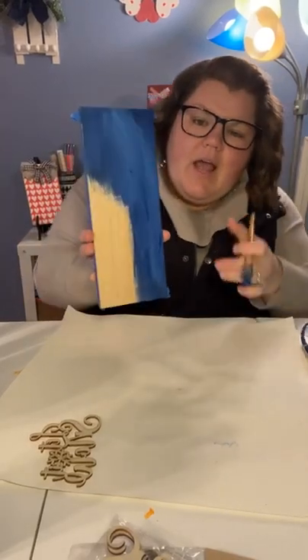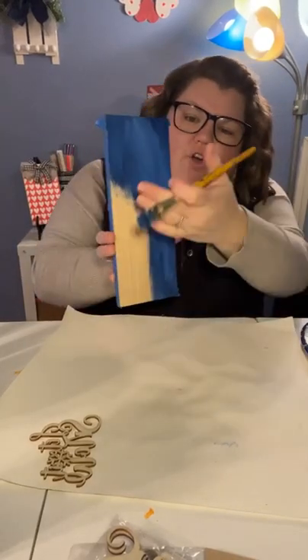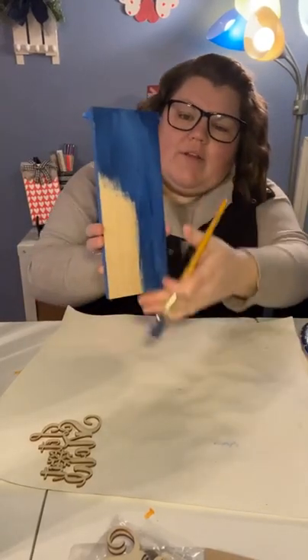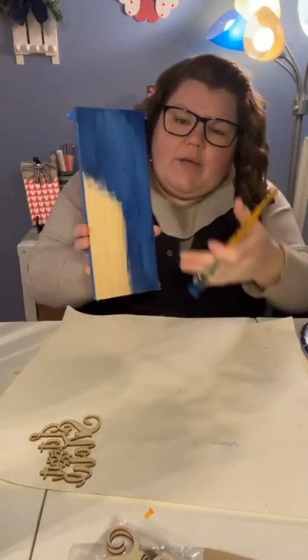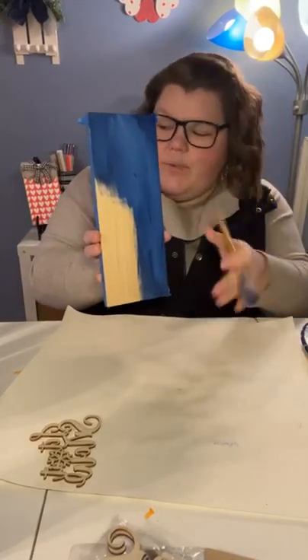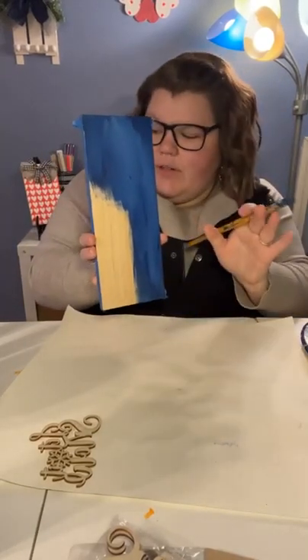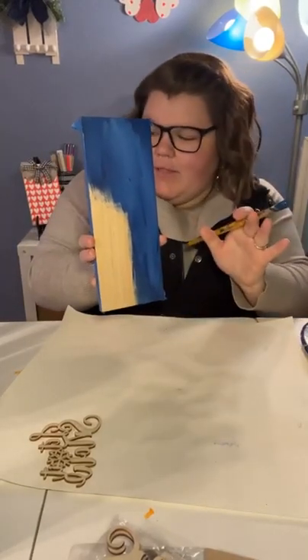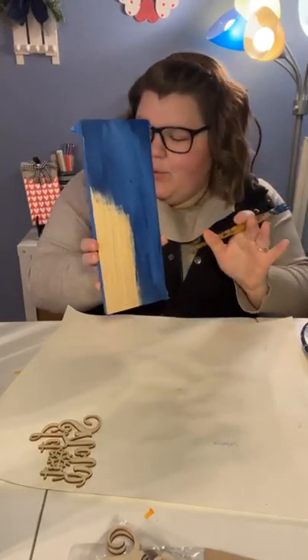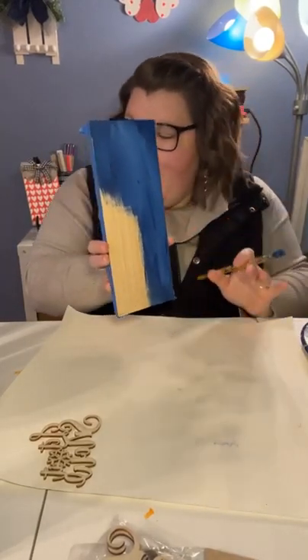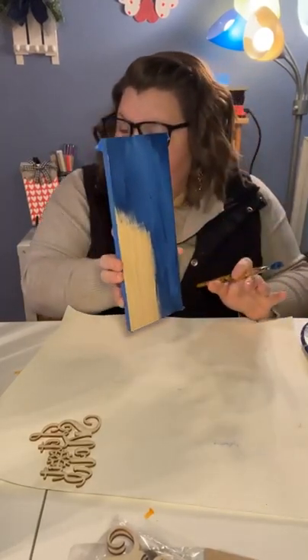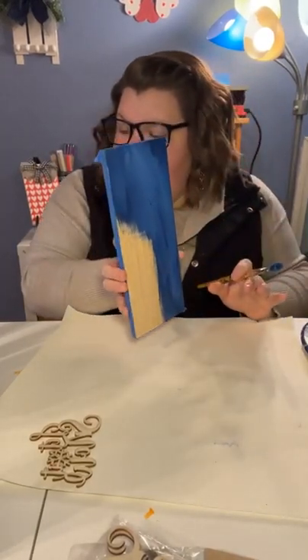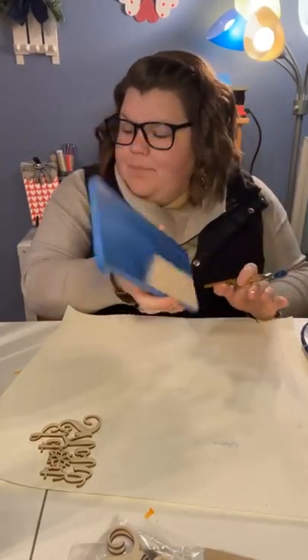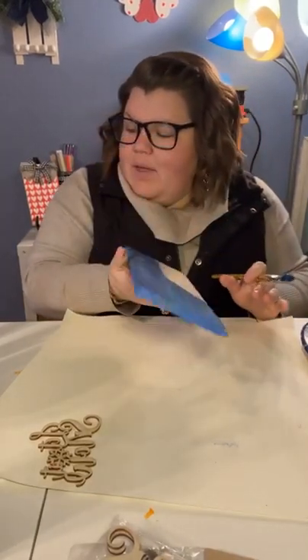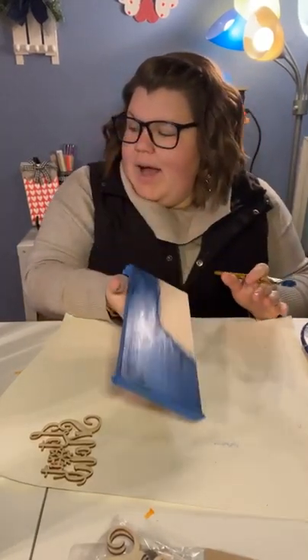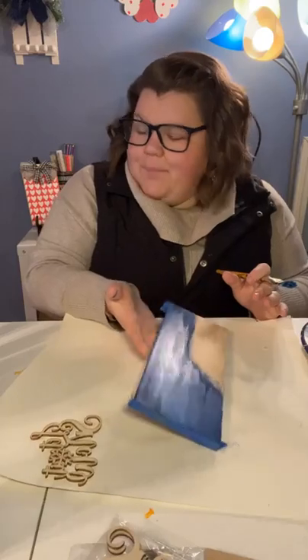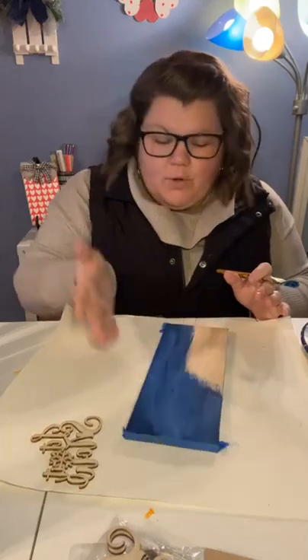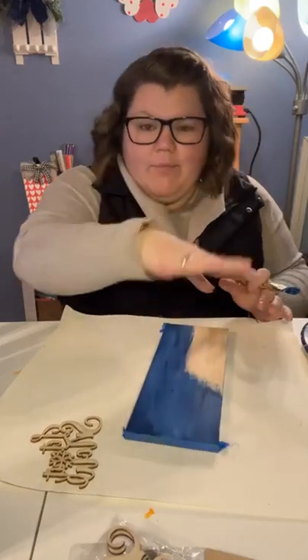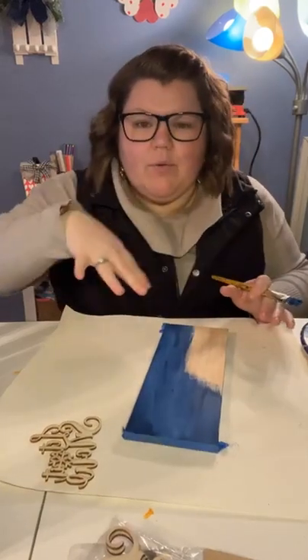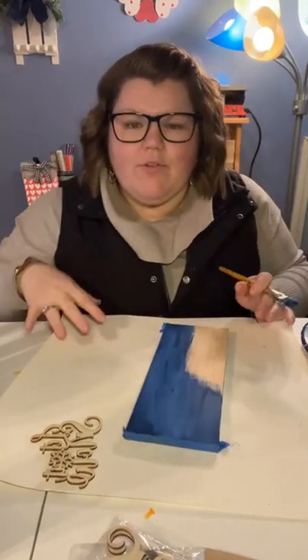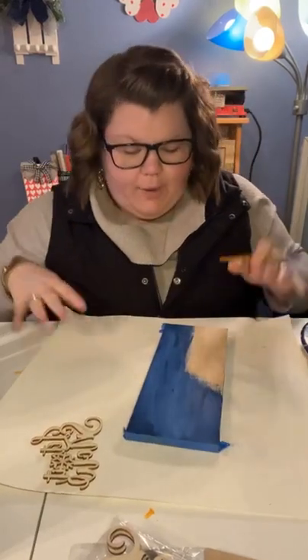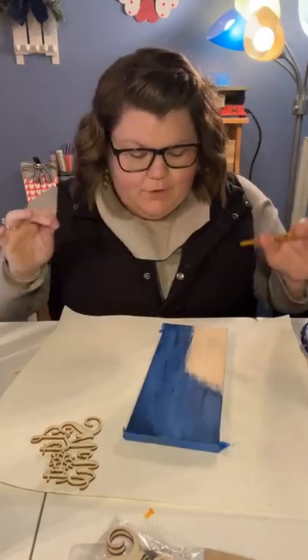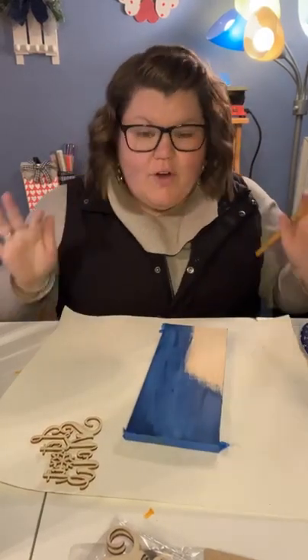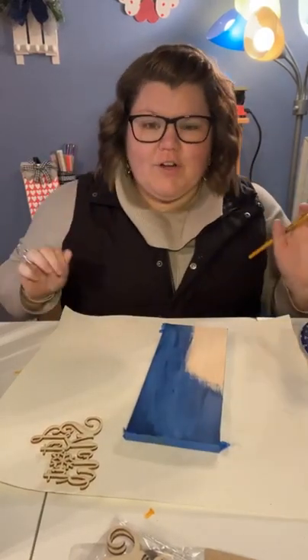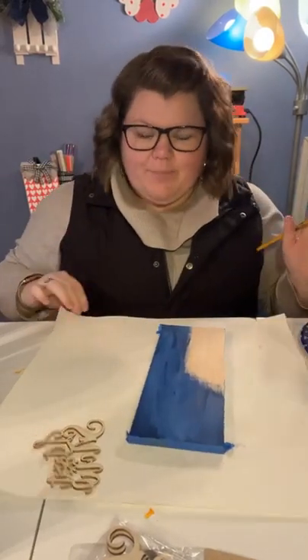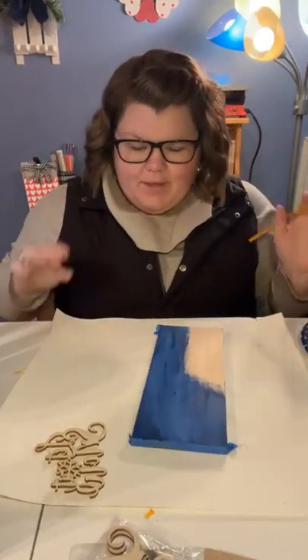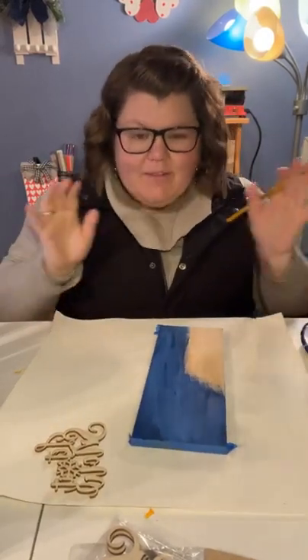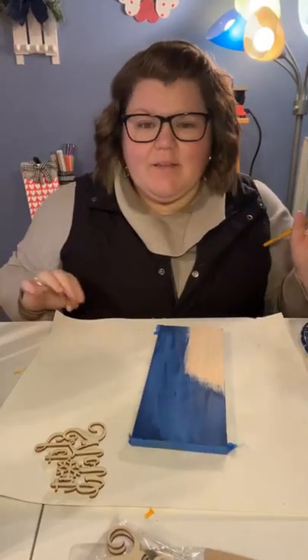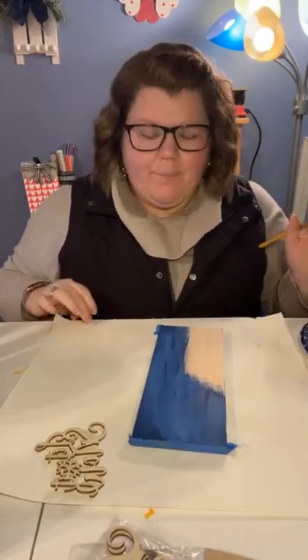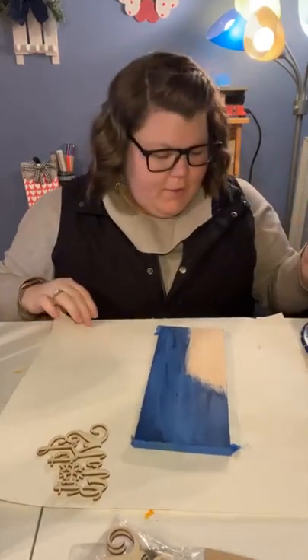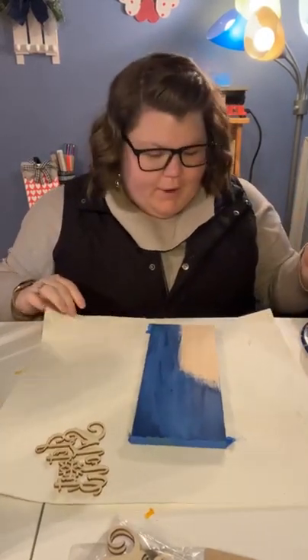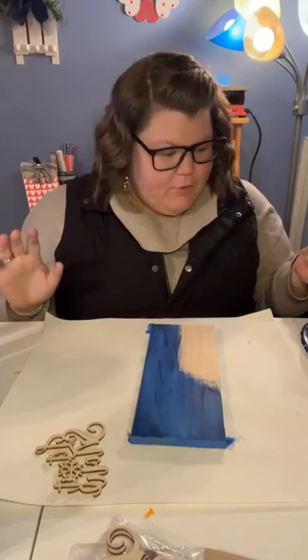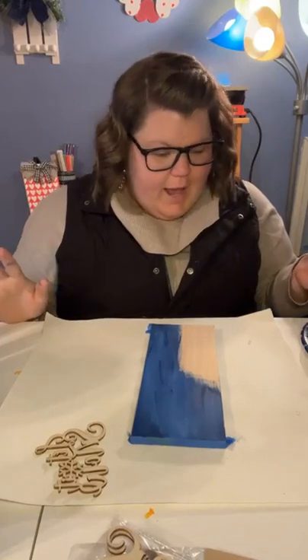So that's going to be our background. The snowman is going to go here, so we don't need to paint that area blue. Hi Mom! So far so good everybody — that's the easy part.